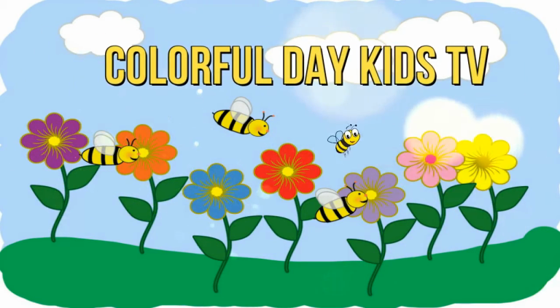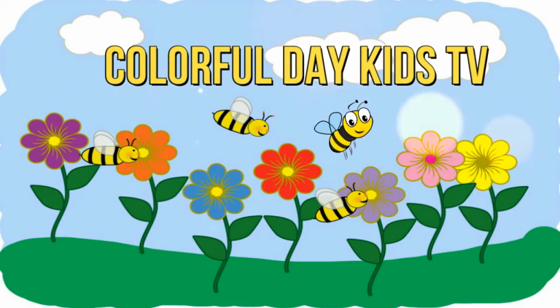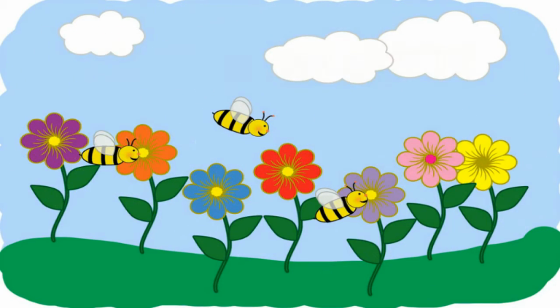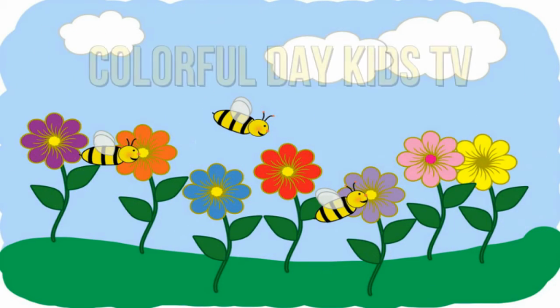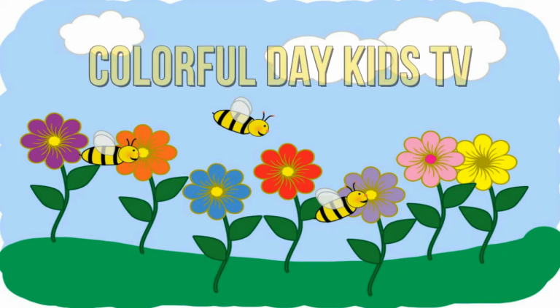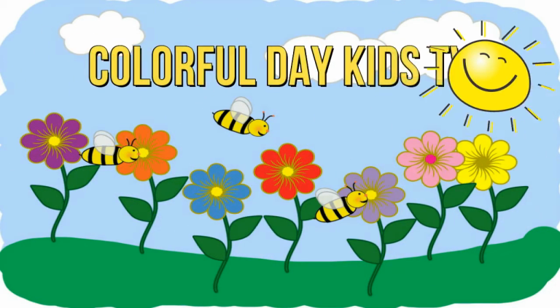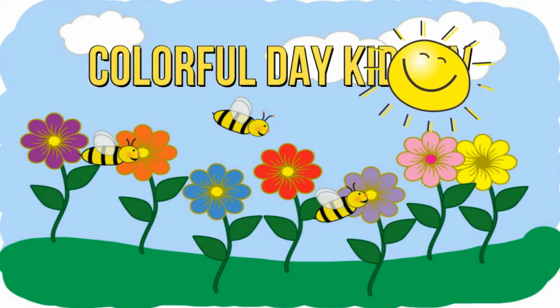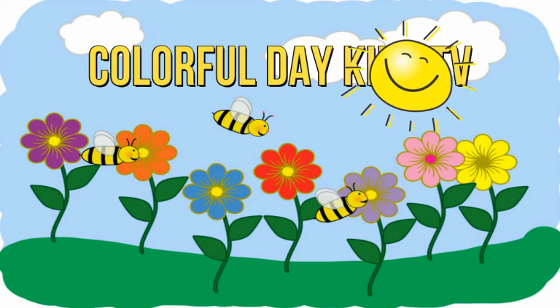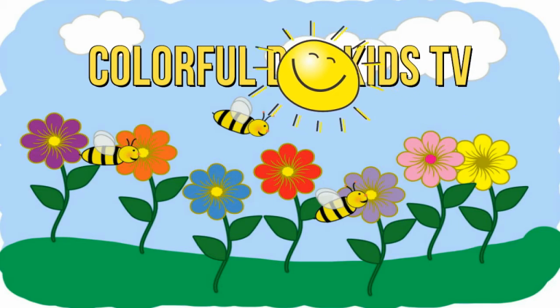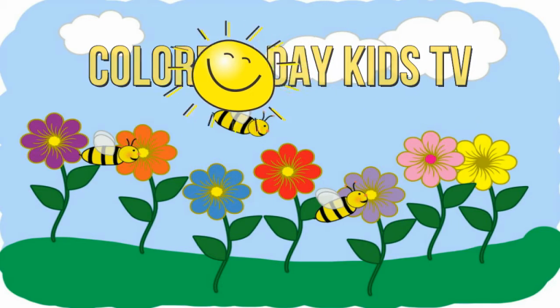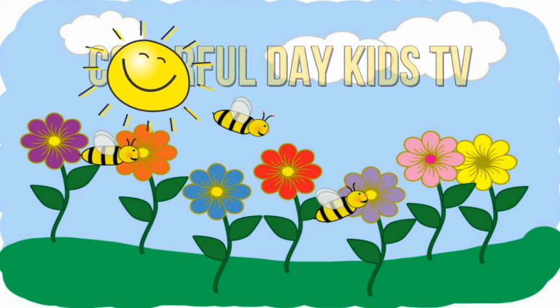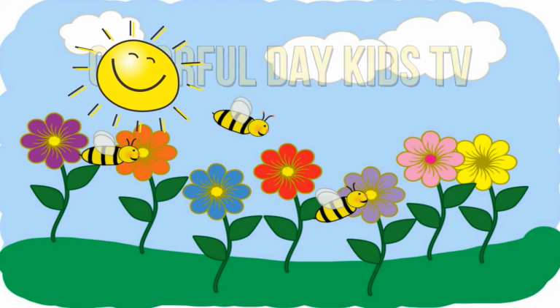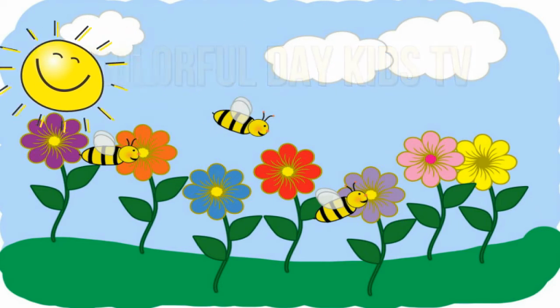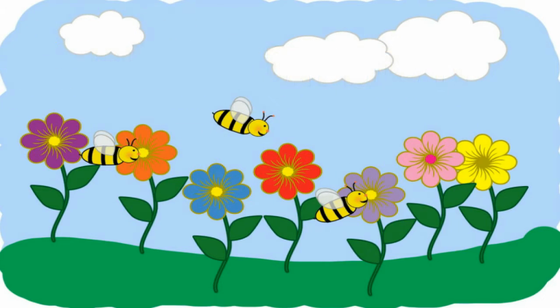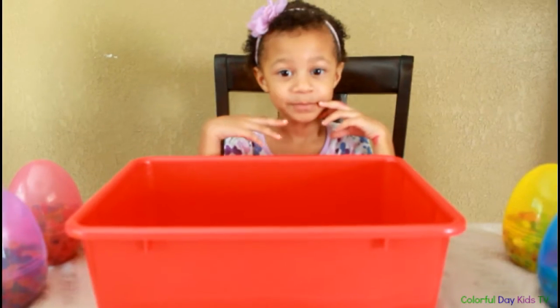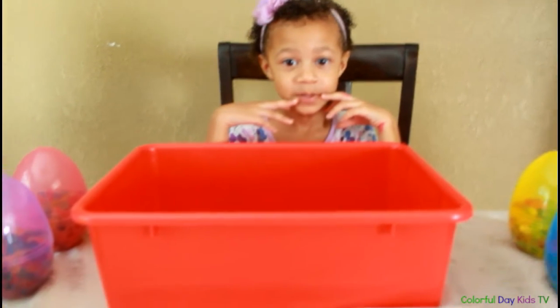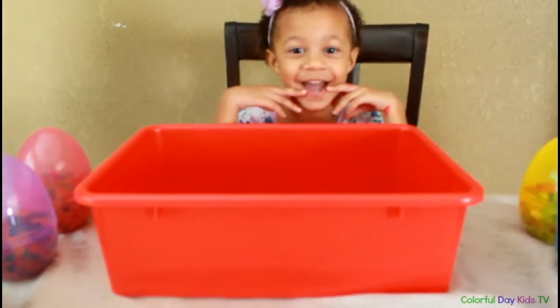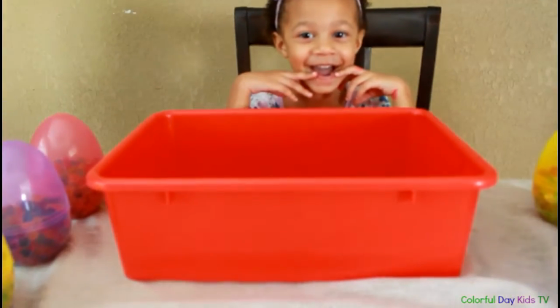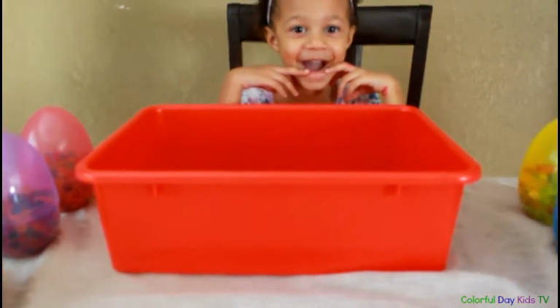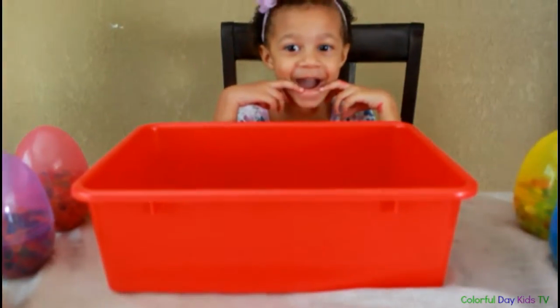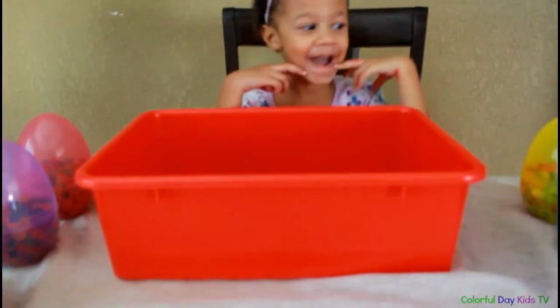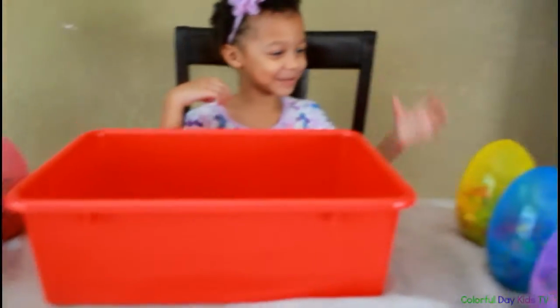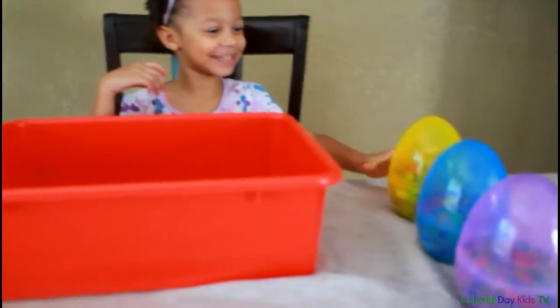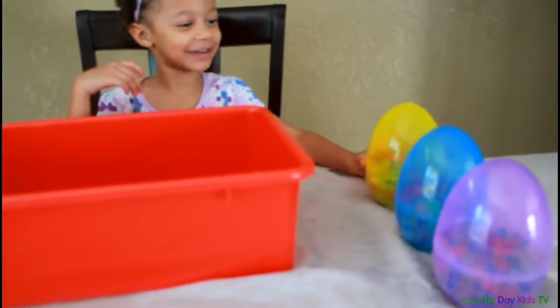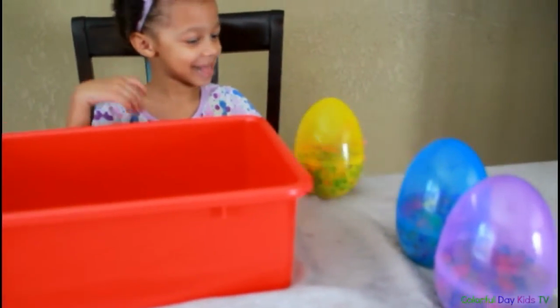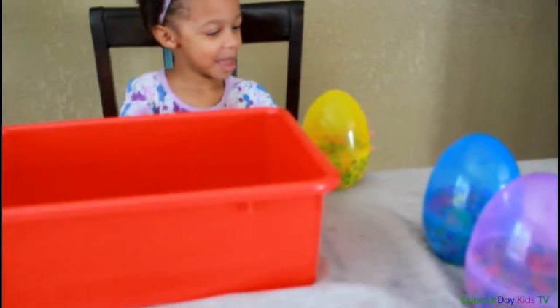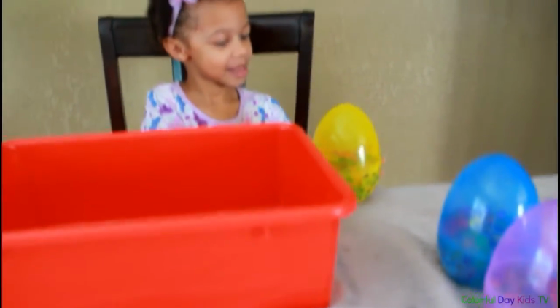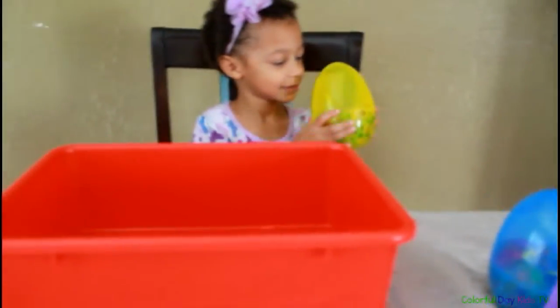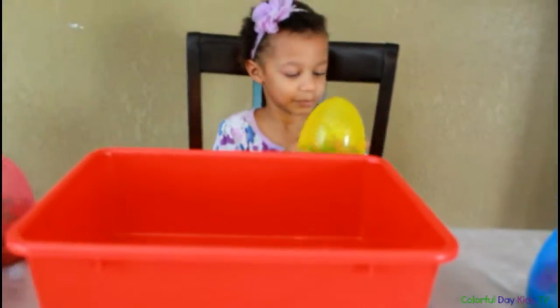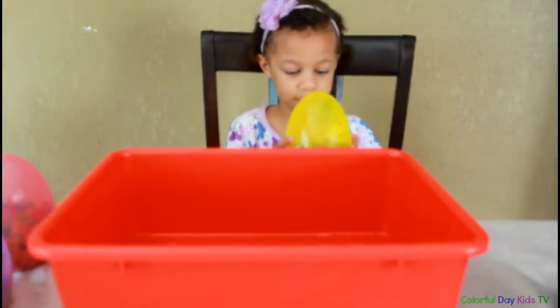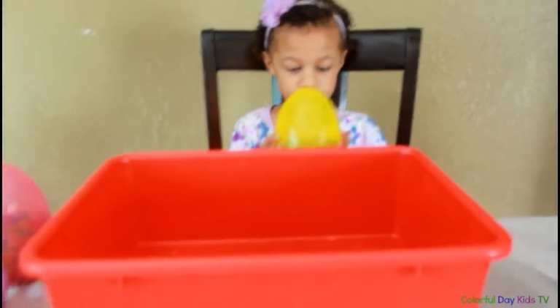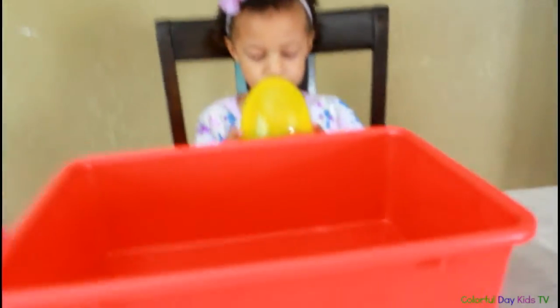Colorful egg! All right. Are you ready? Yeah. Which one are you going to open first? I'll open this one. All right. I wonder what's inside. Shake, shake, shake.